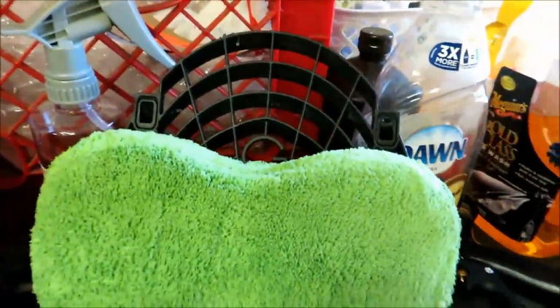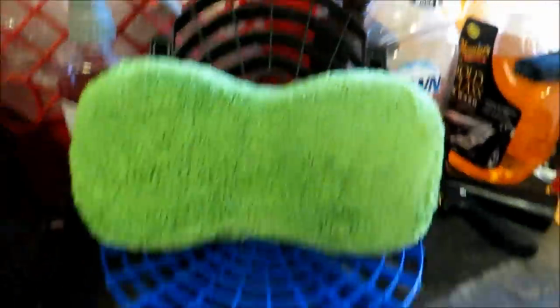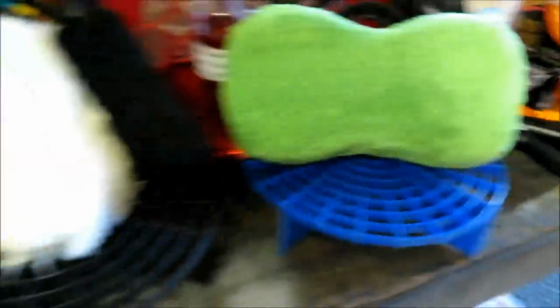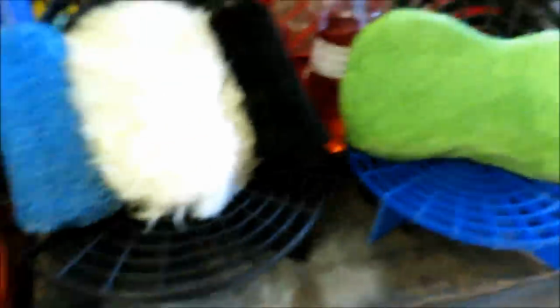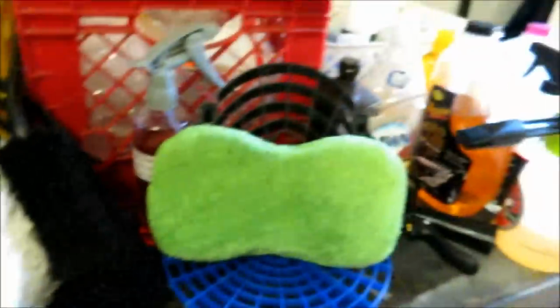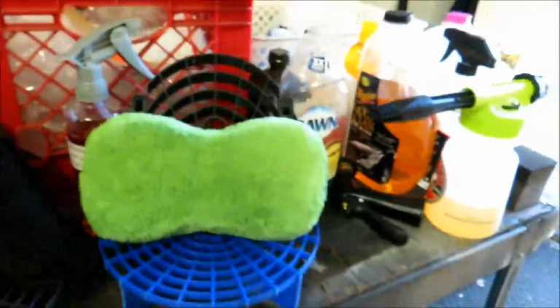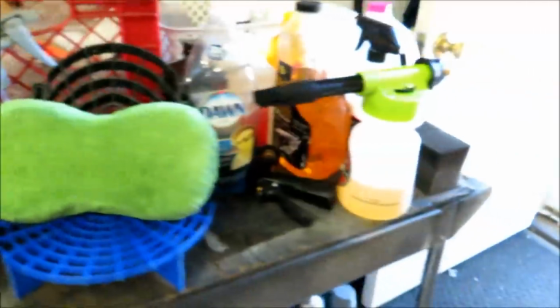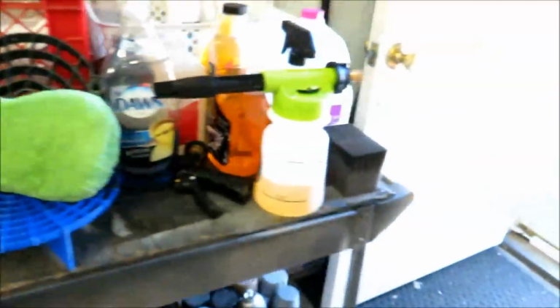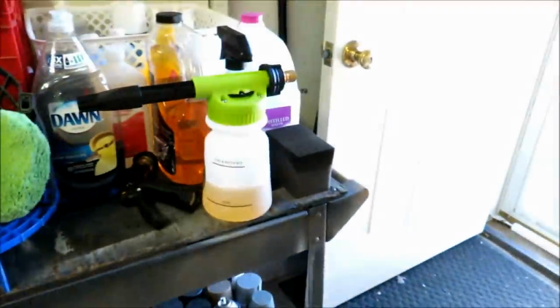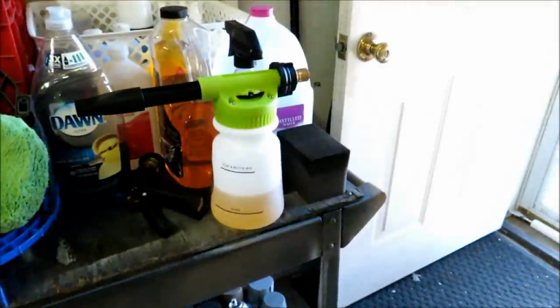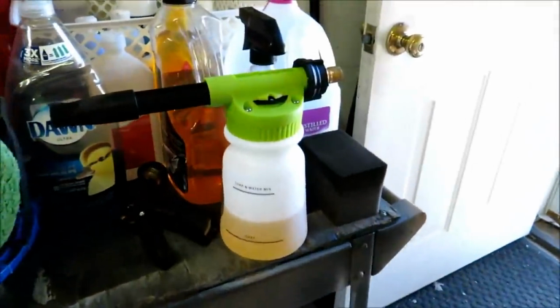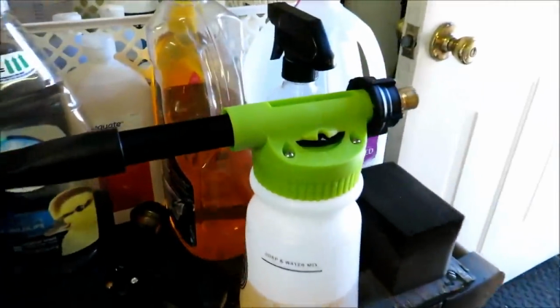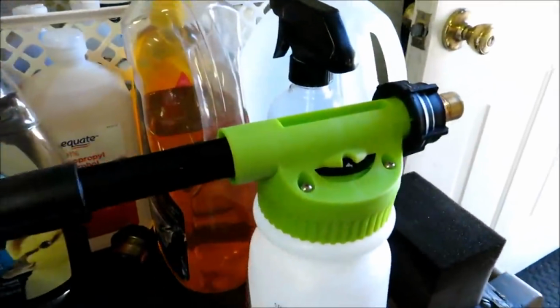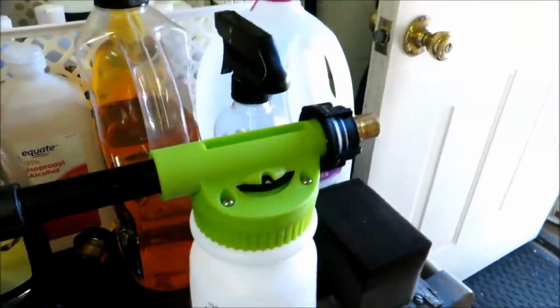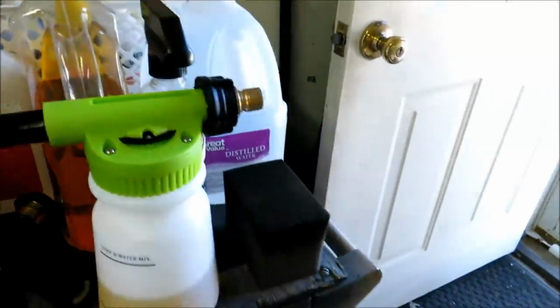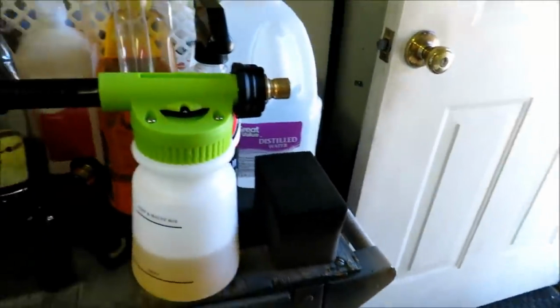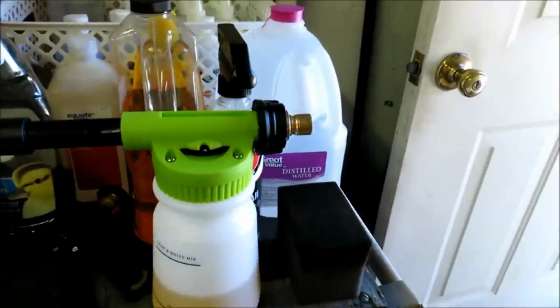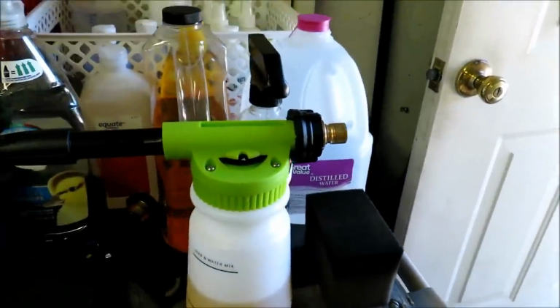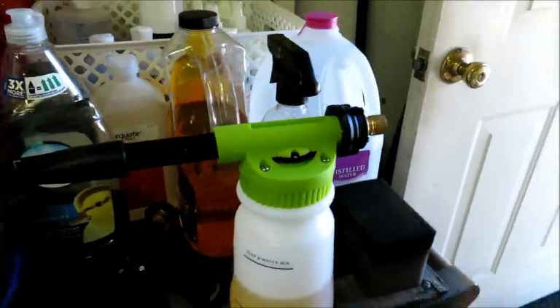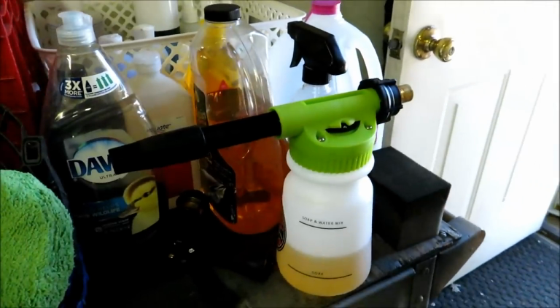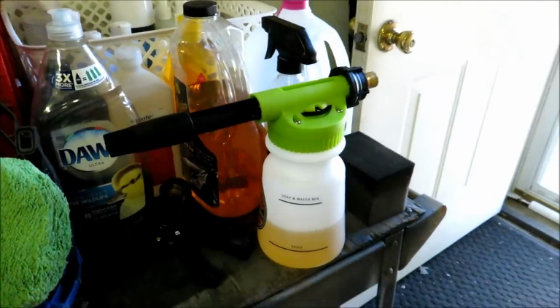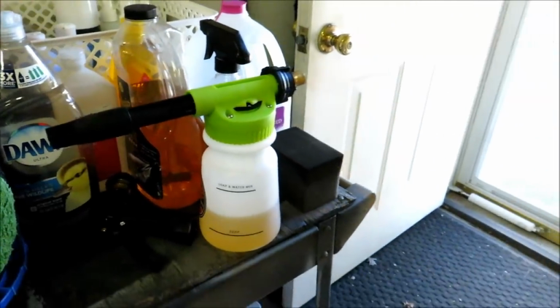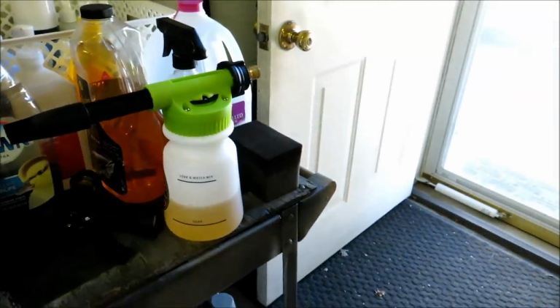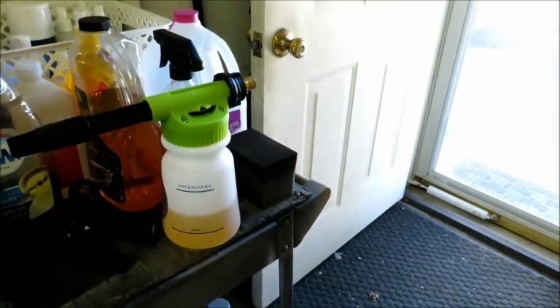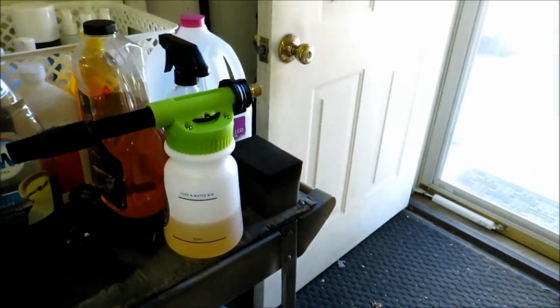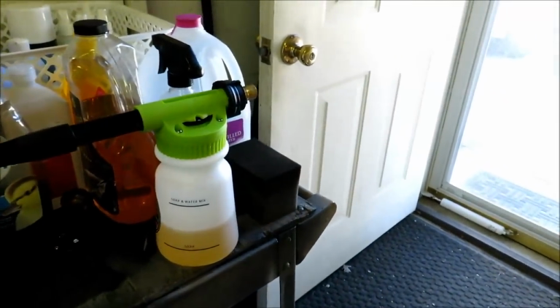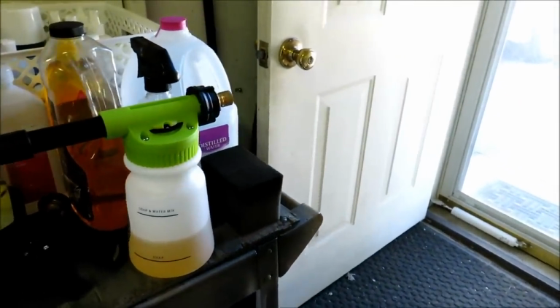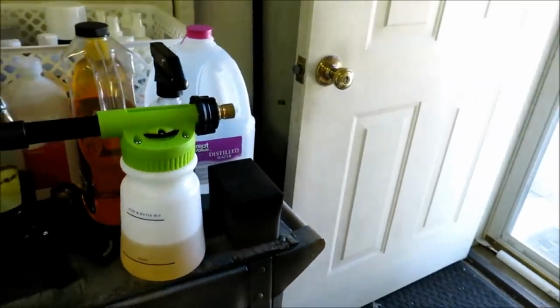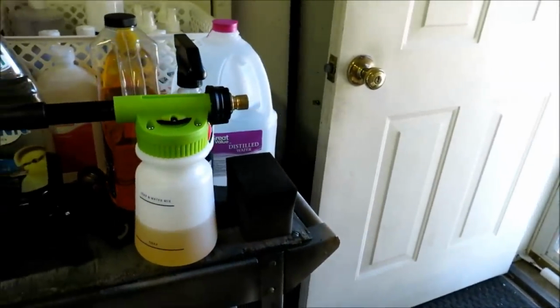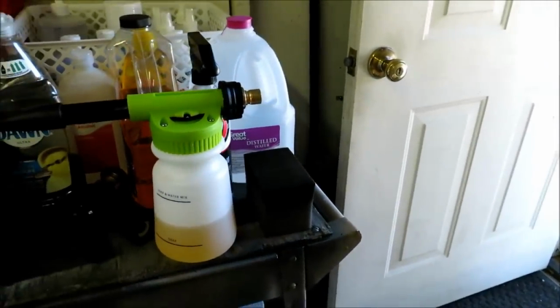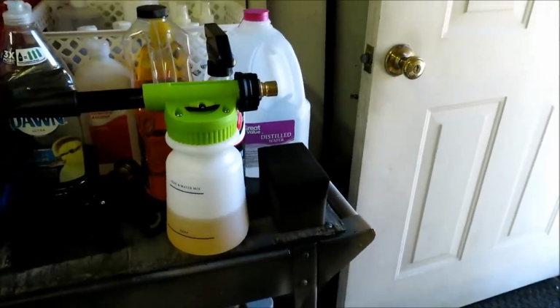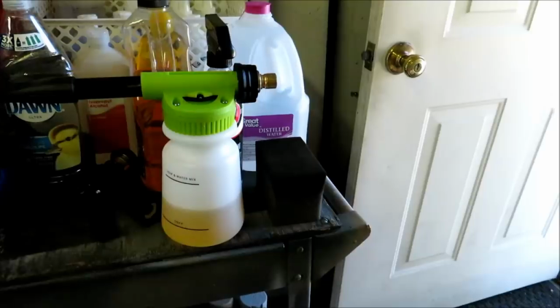So what I did was start using microfiber sponges and grit guards and all that fun stuff. I even picked up a foam gun to use on the garden hose for the days that I didn't want to take out the power washer and all that stuff.